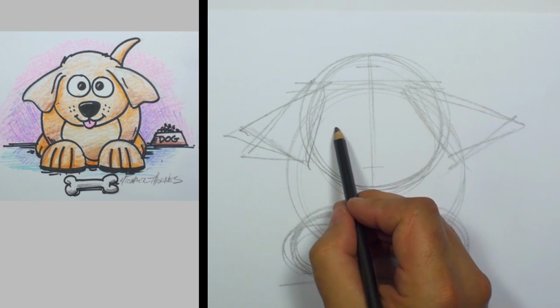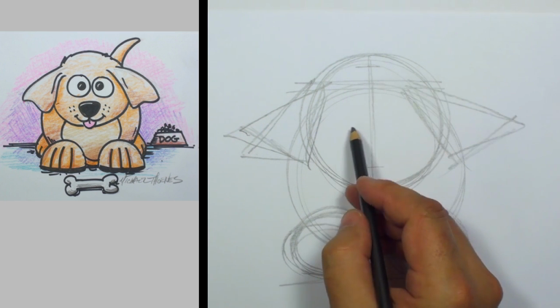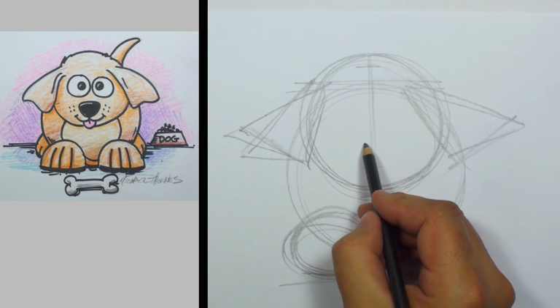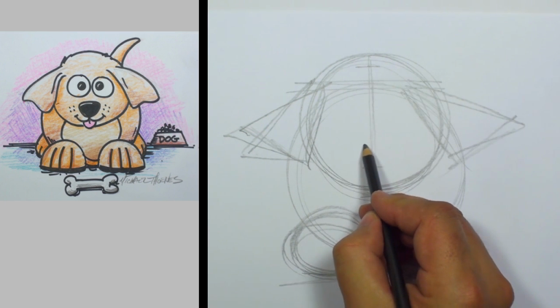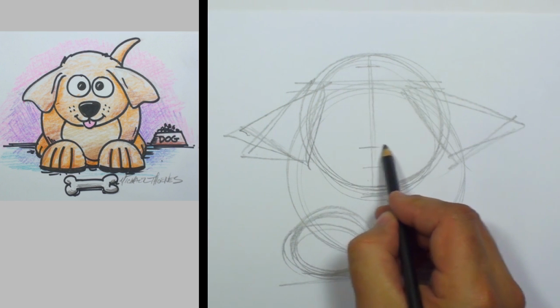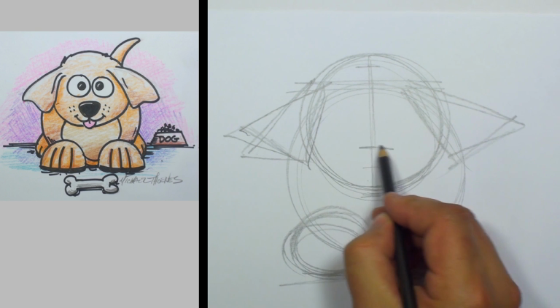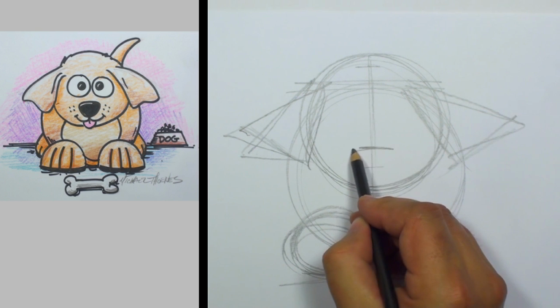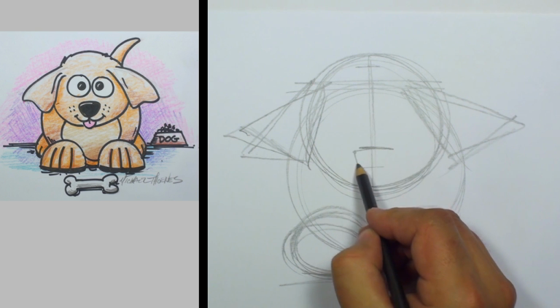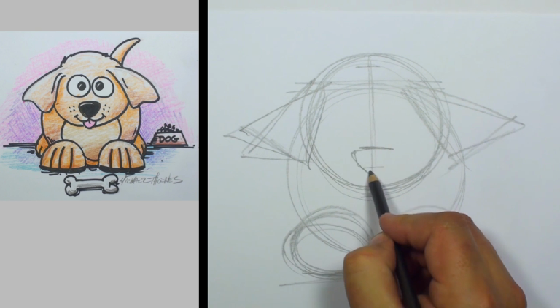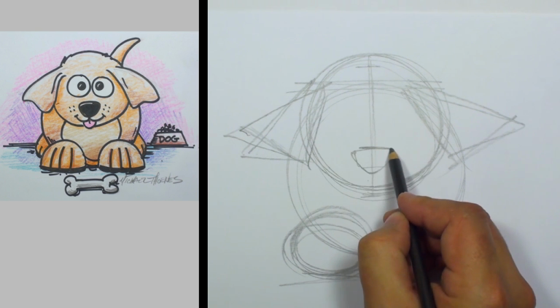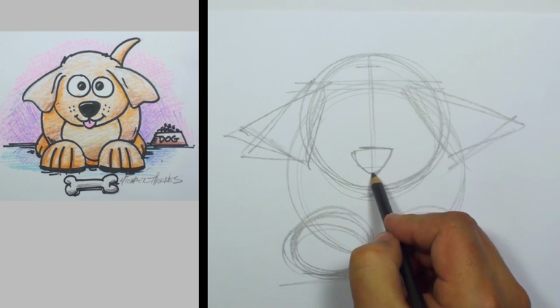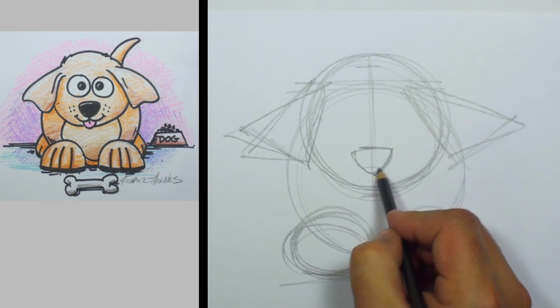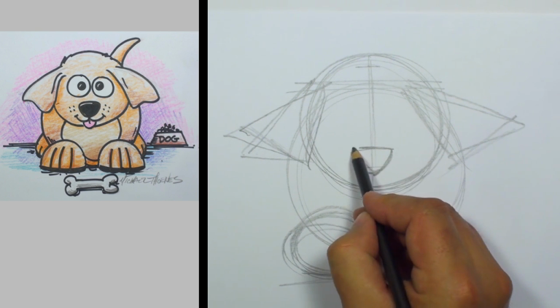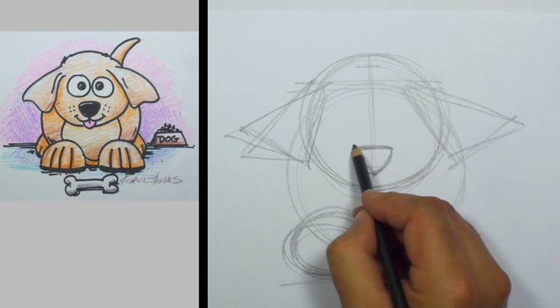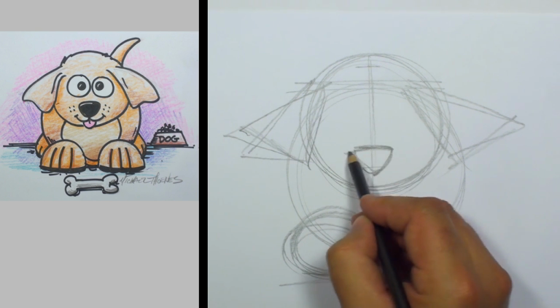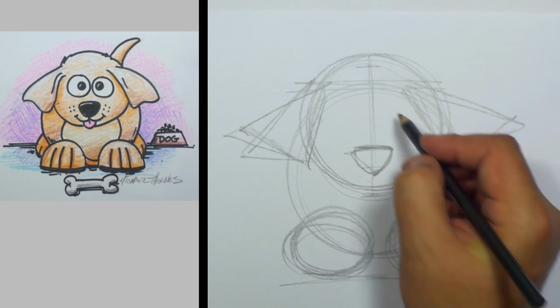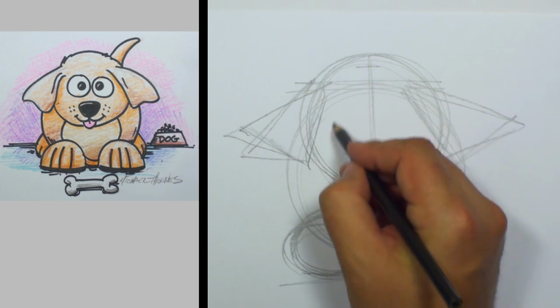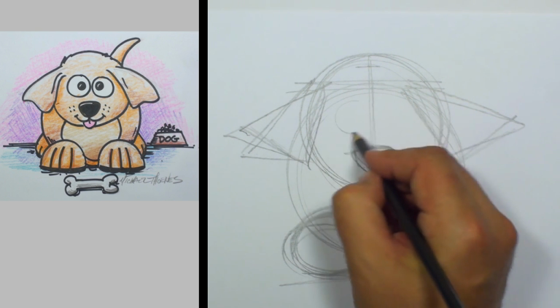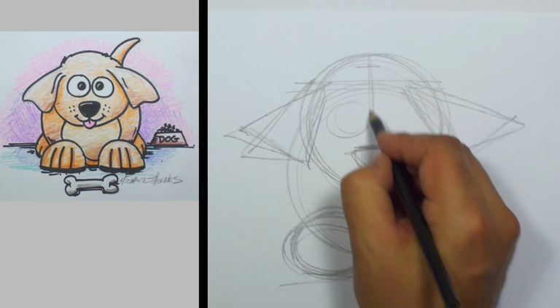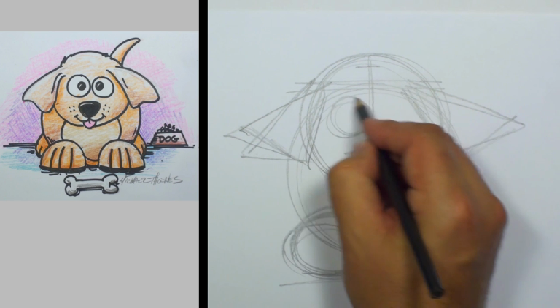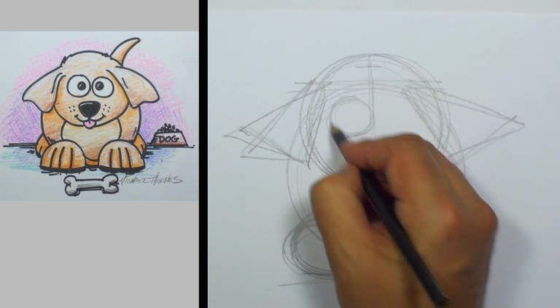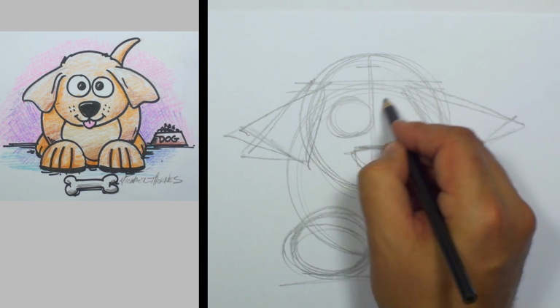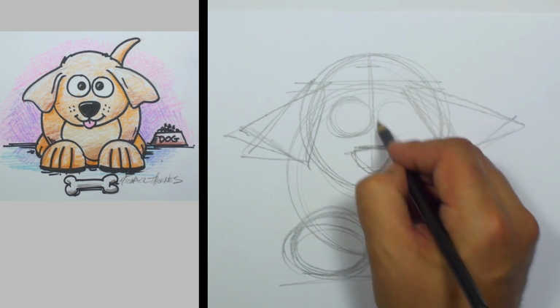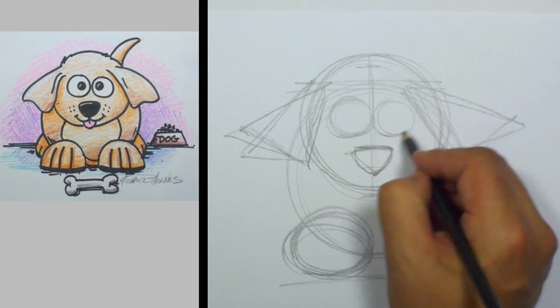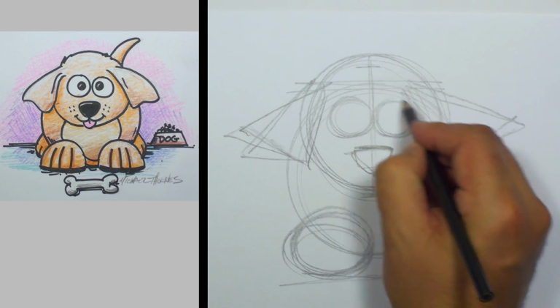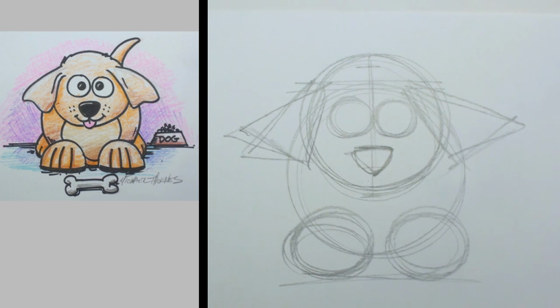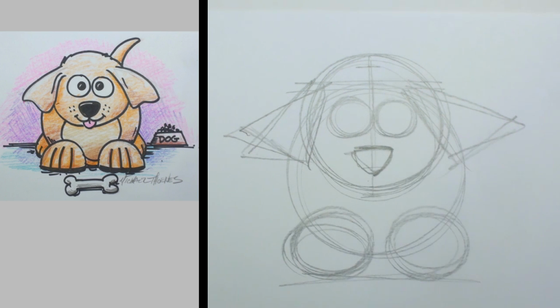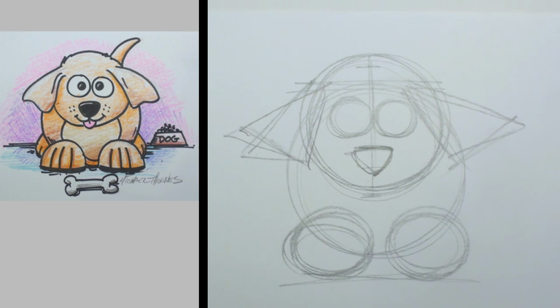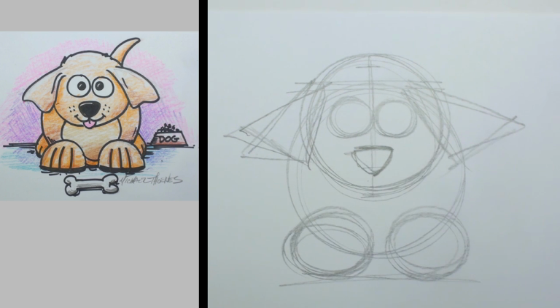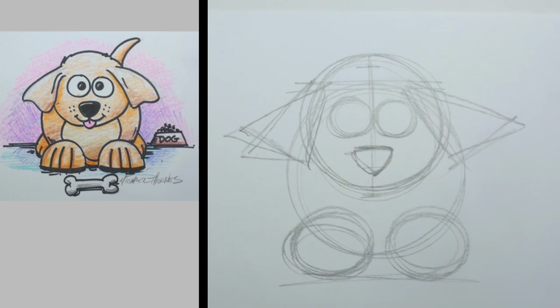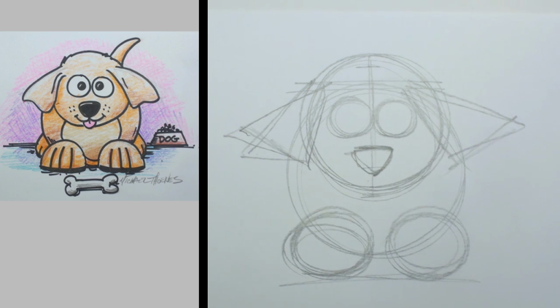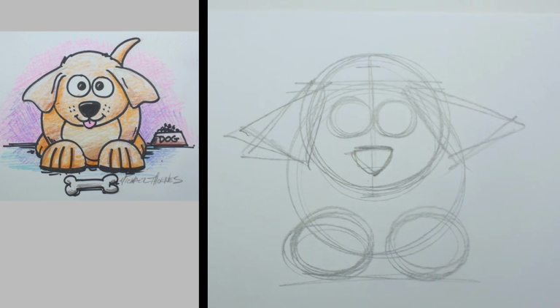Let's find the middle of the face, right about down here. Go ahead and draw yourself a nose — don't worry if it's a little high or a little low. A couple of nice big eyes; draw some circles there.